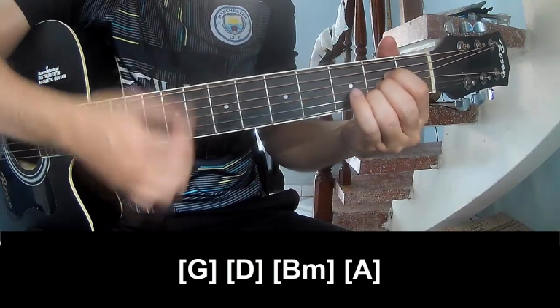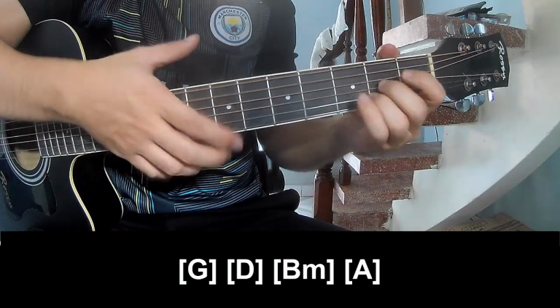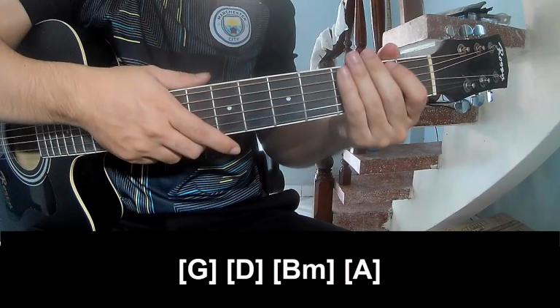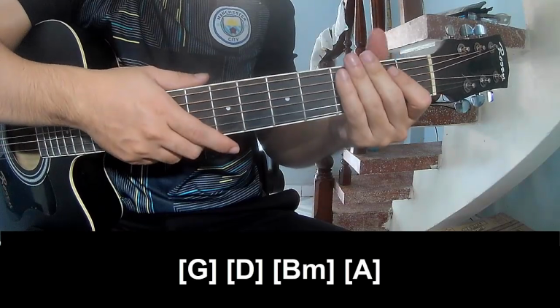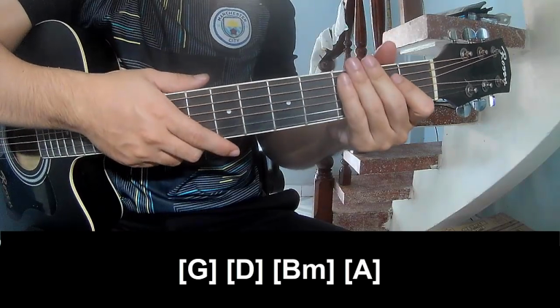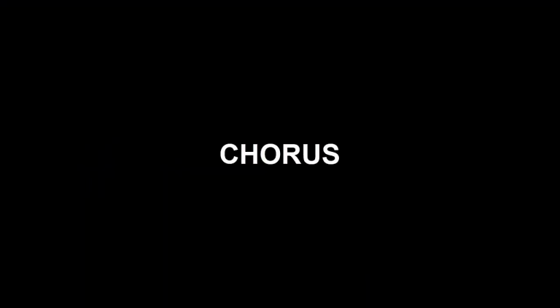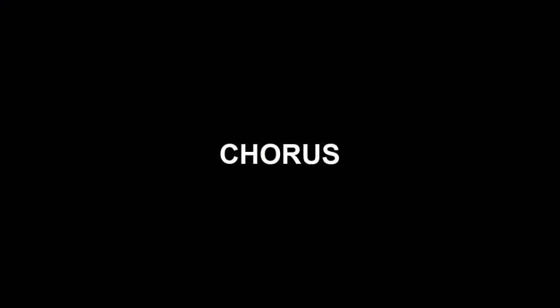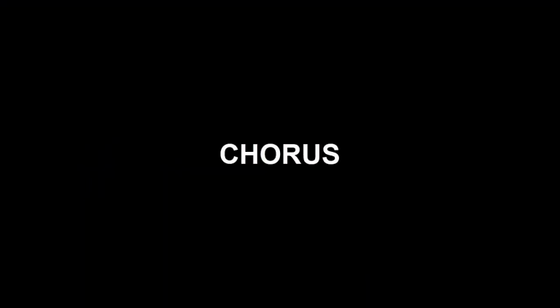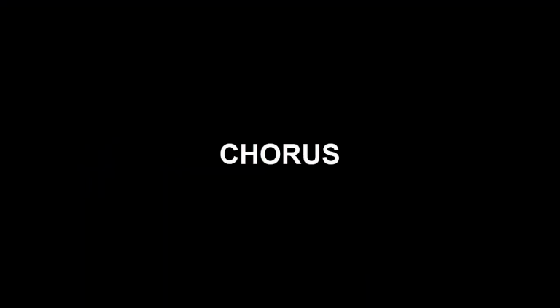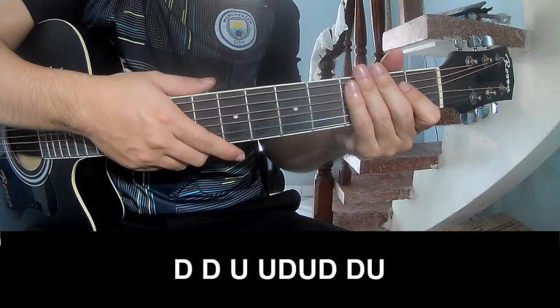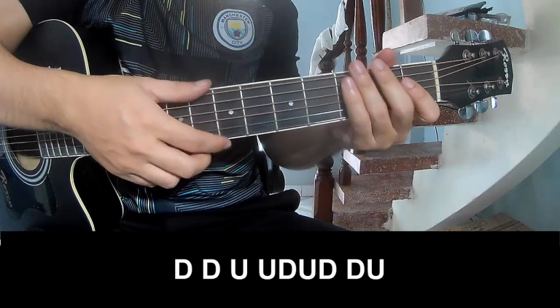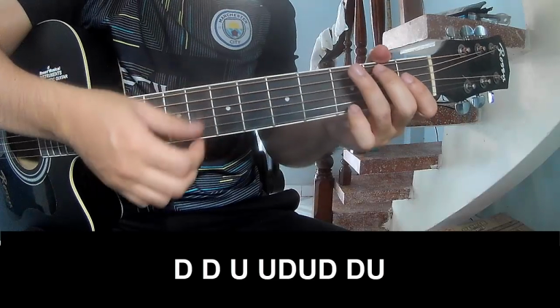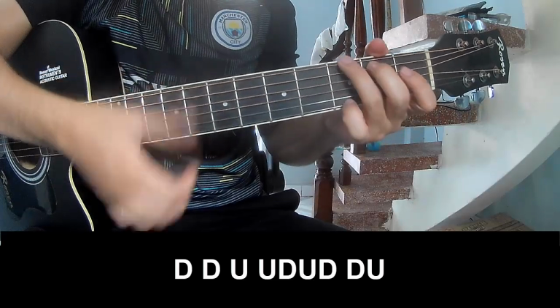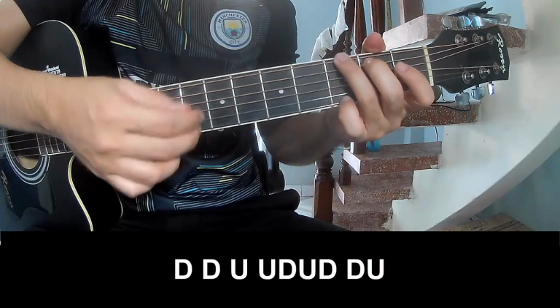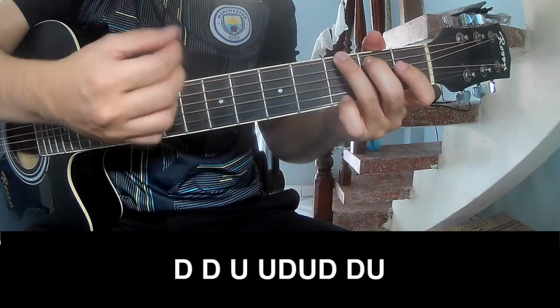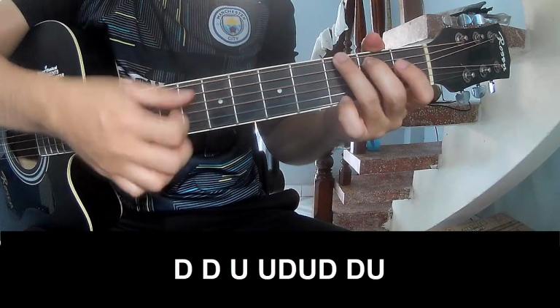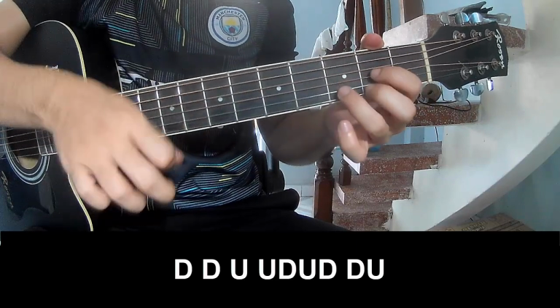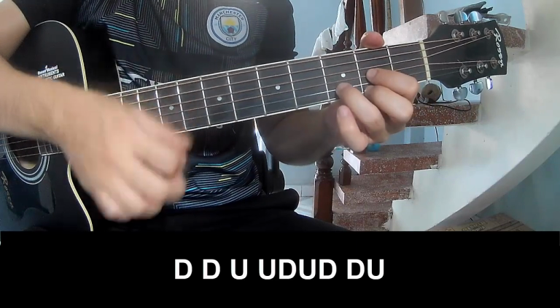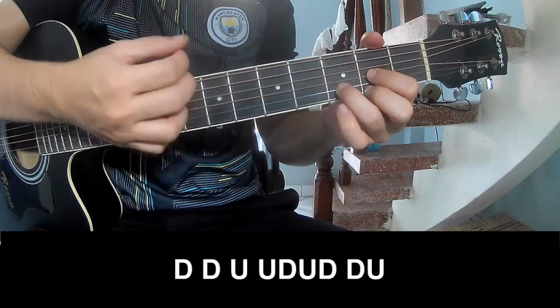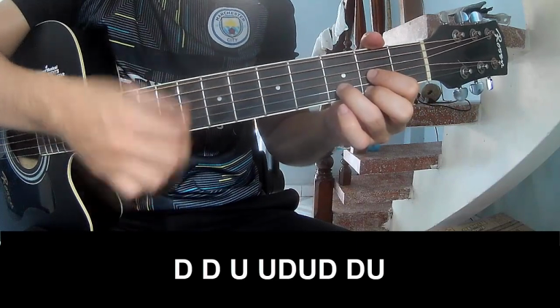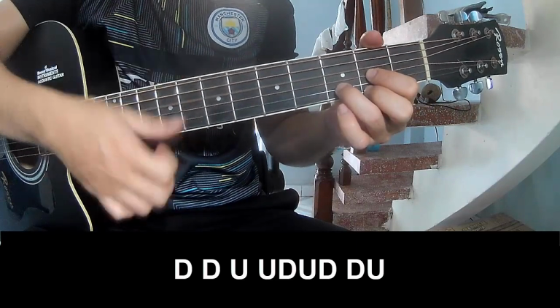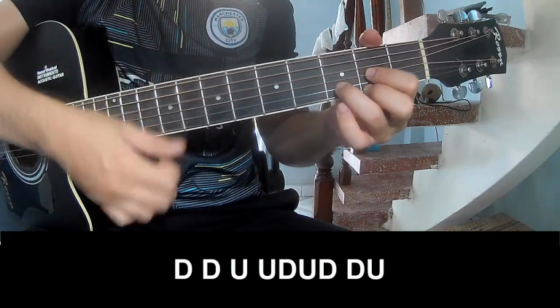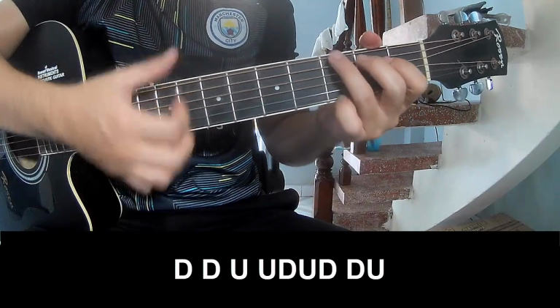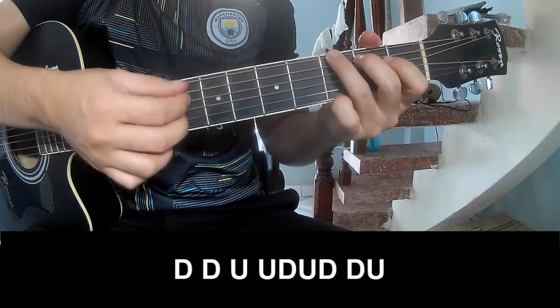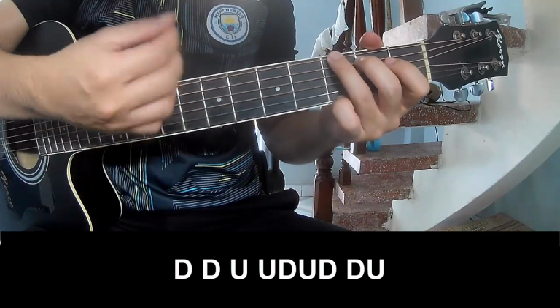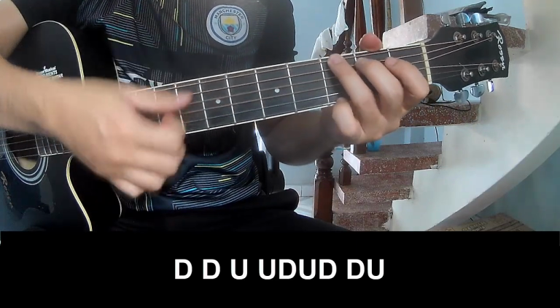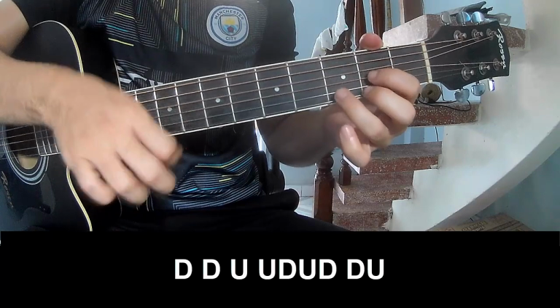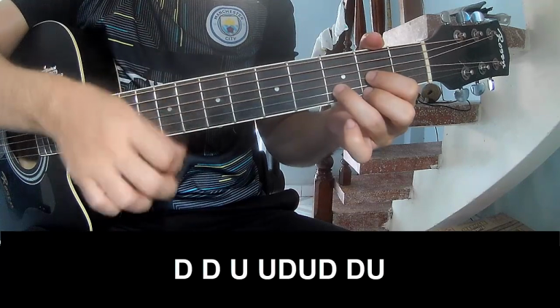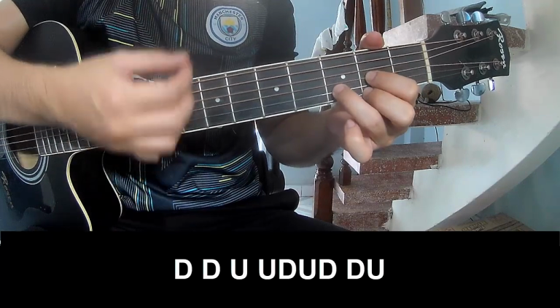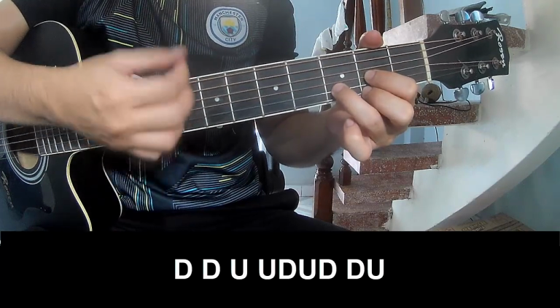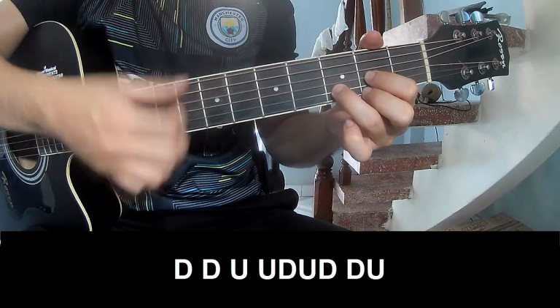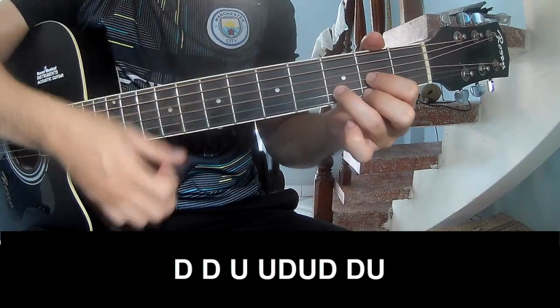And since this drum is the same way for trance, we'll see how to play G, D, B, M, N, A.